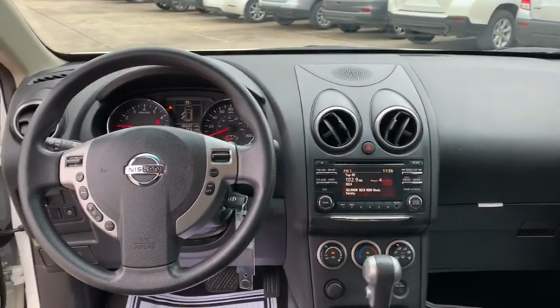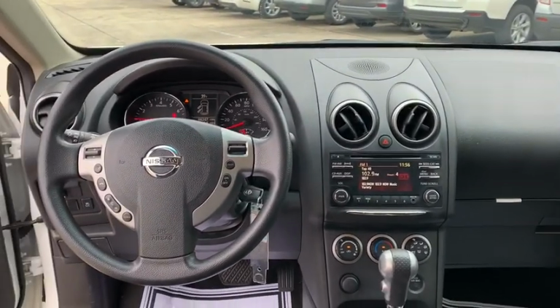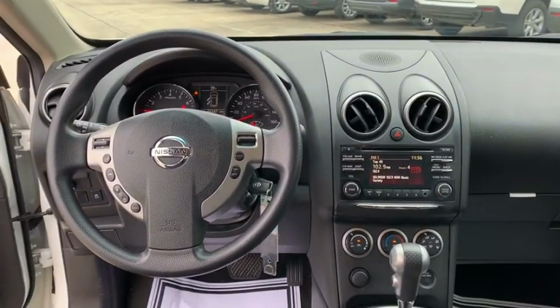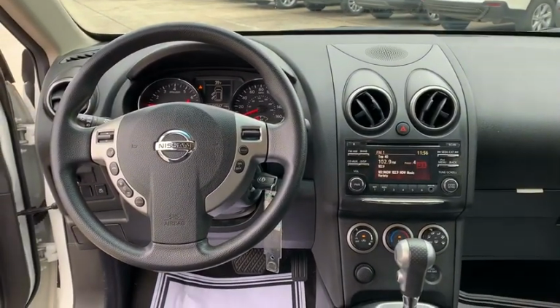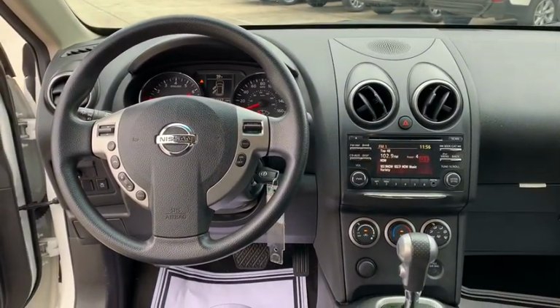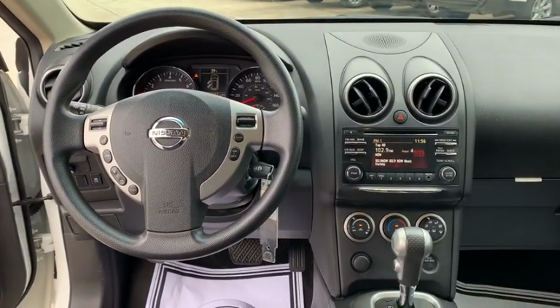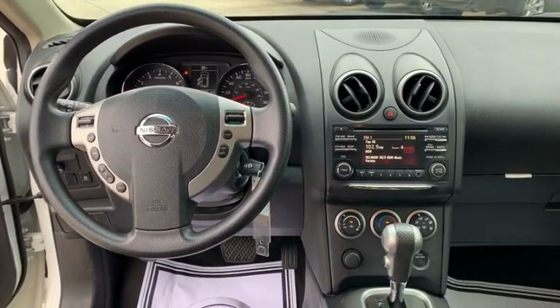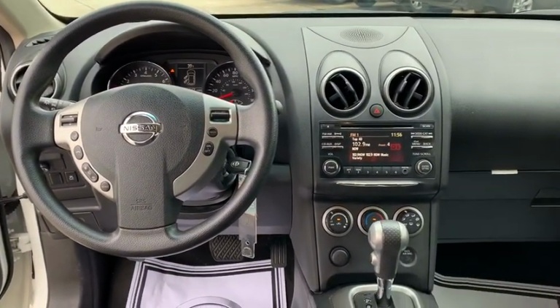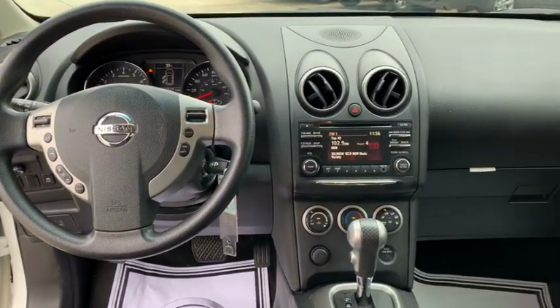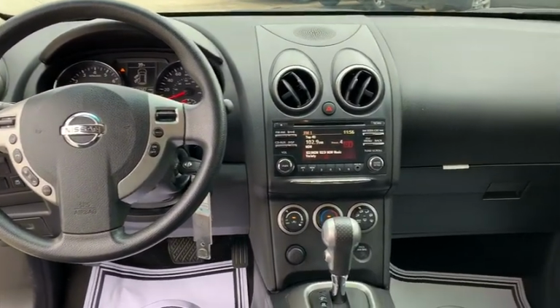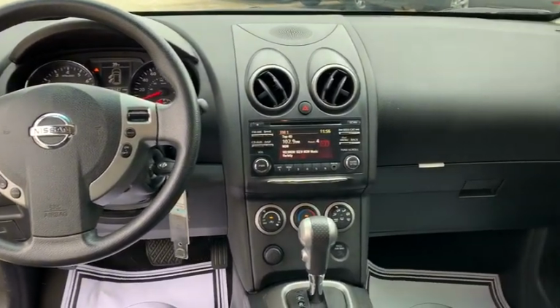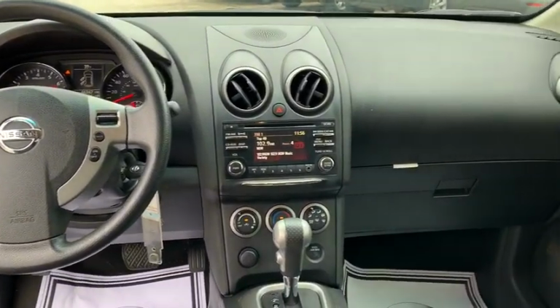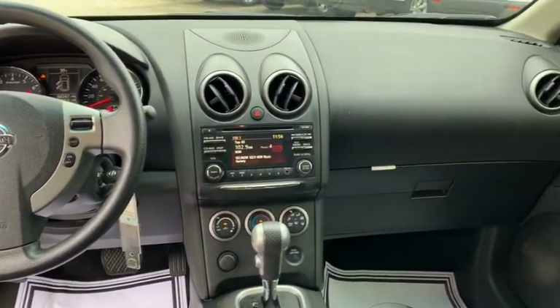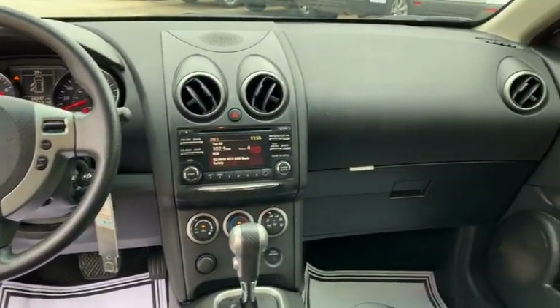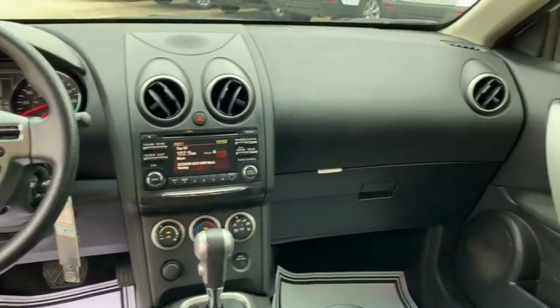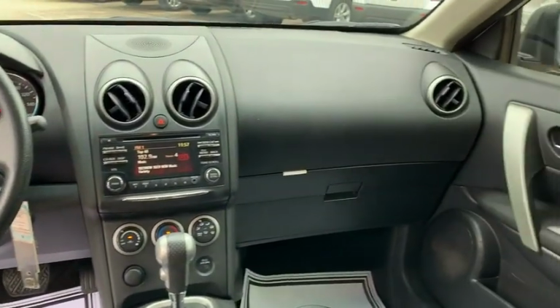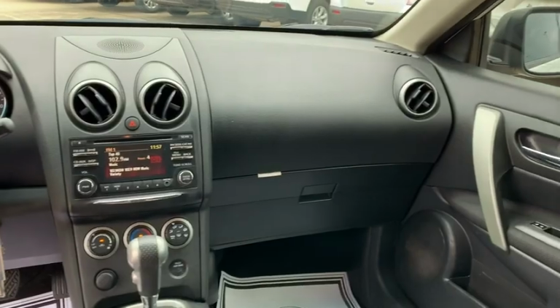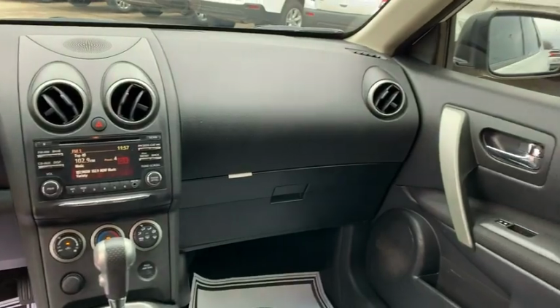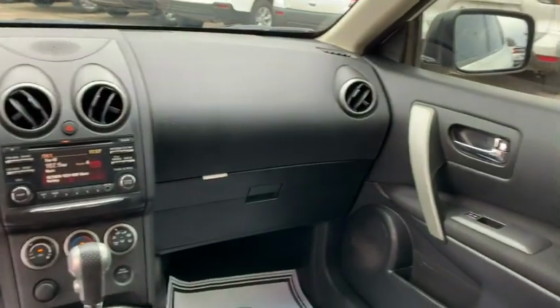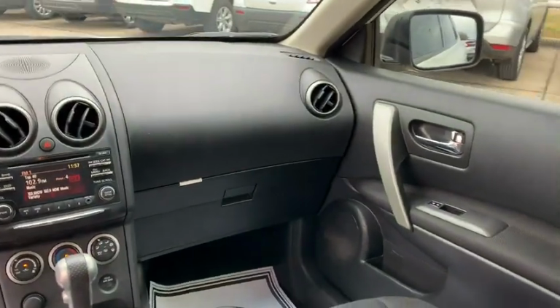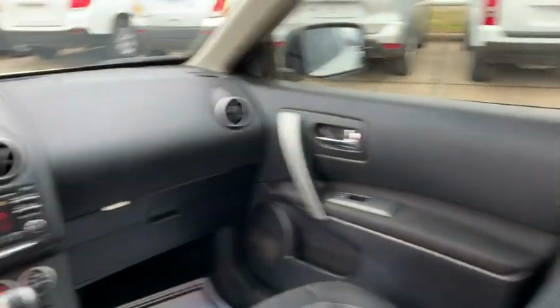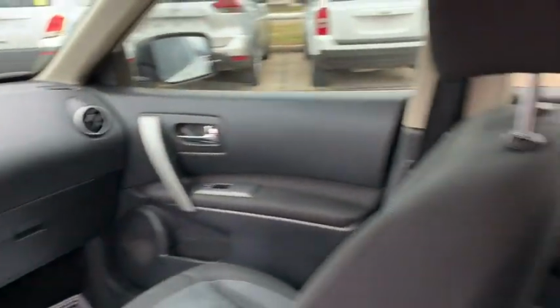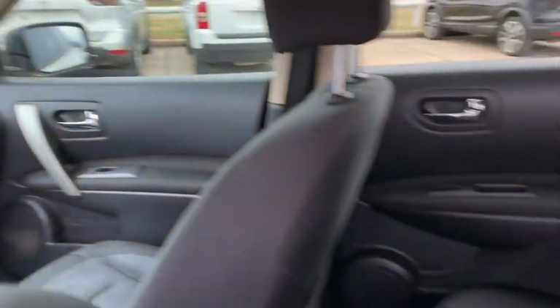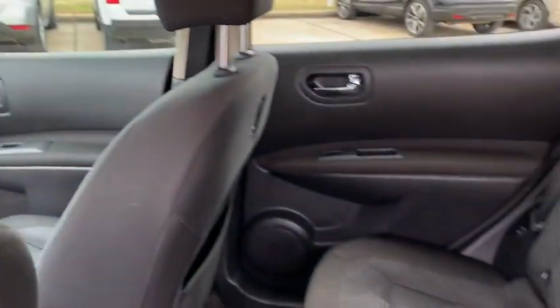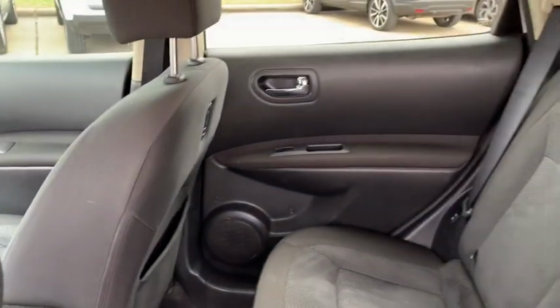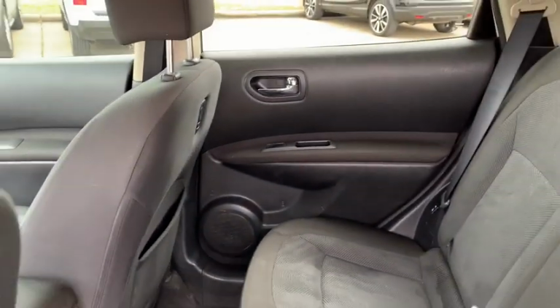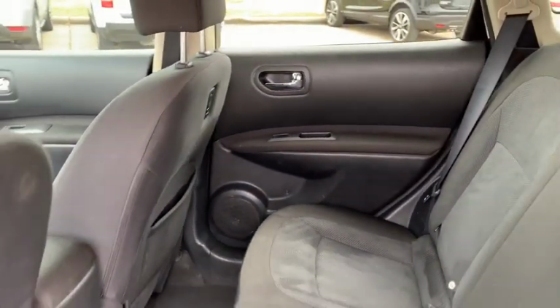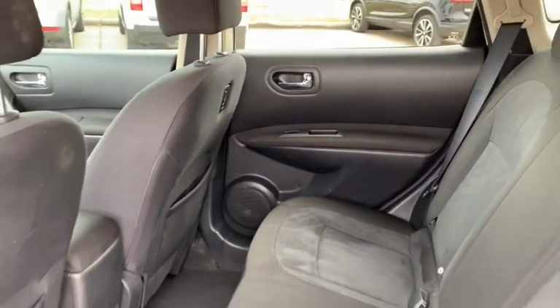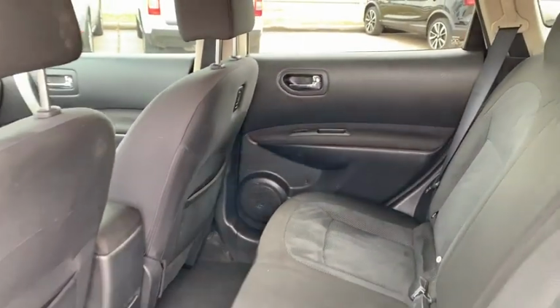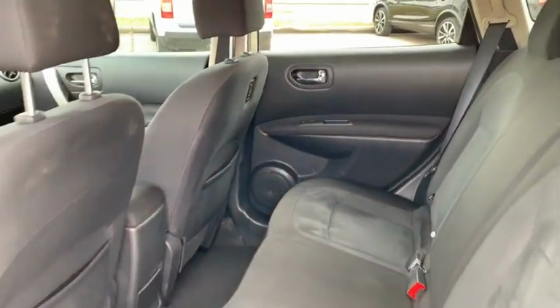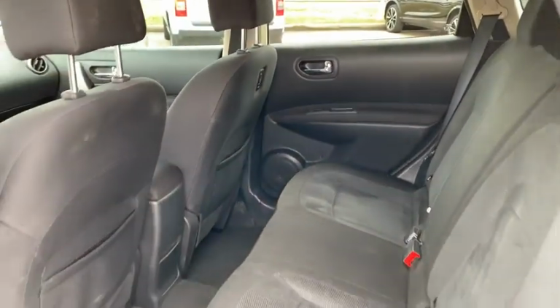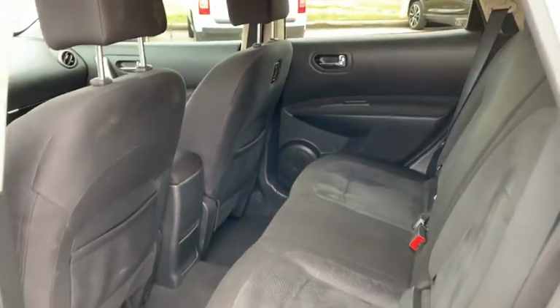Rear window defroster, panic alarm, brake assist, remote keyless entry, overhead console, tachometer, front reading lamps, convenience package.